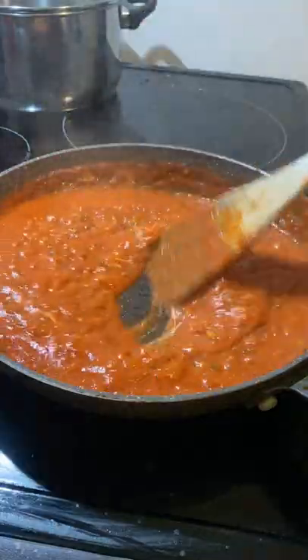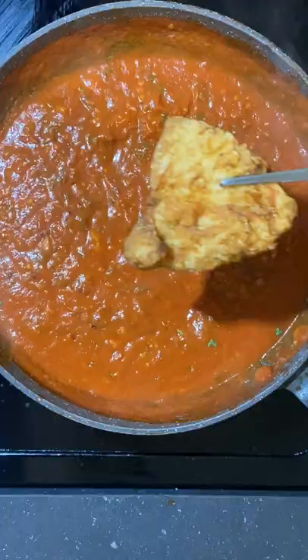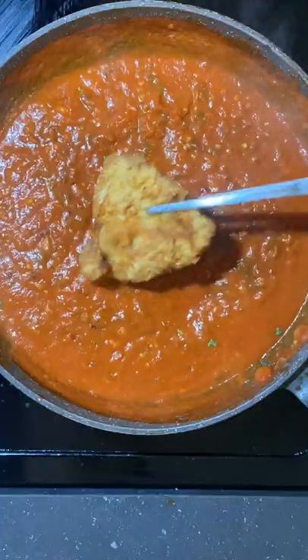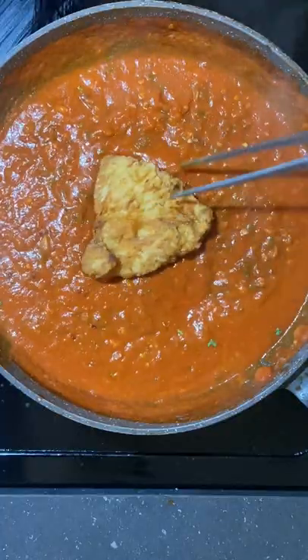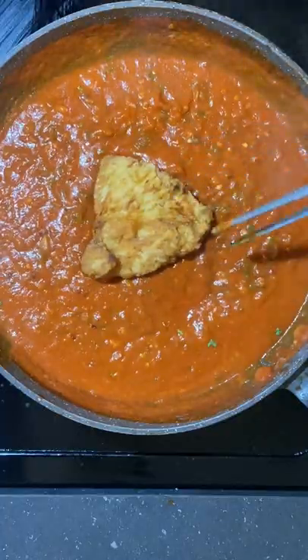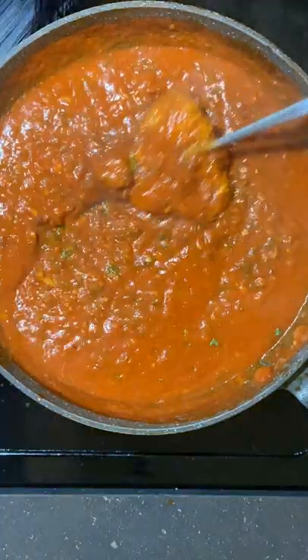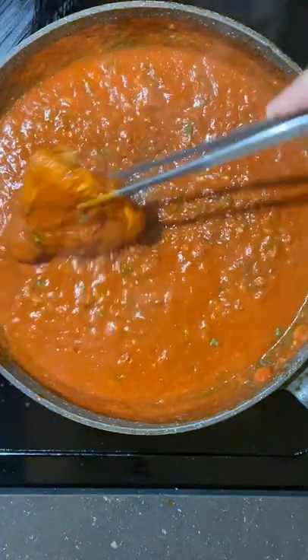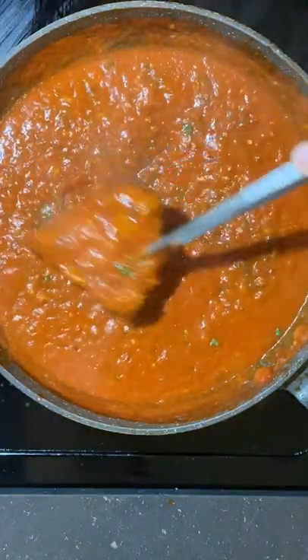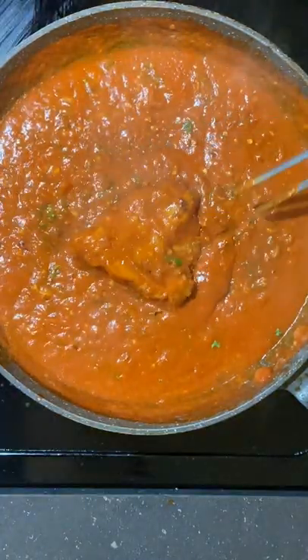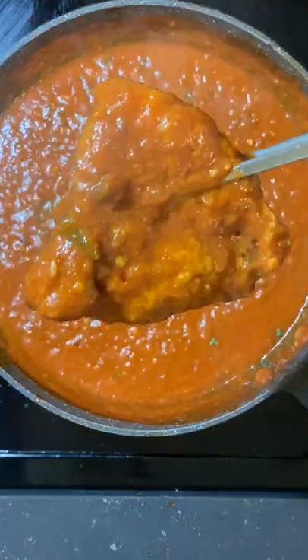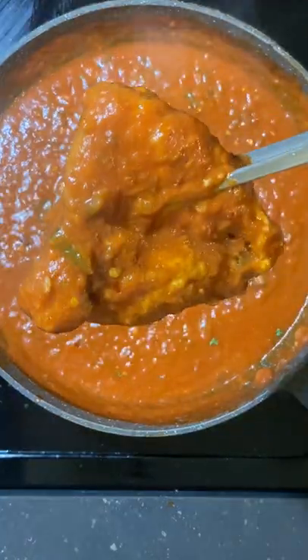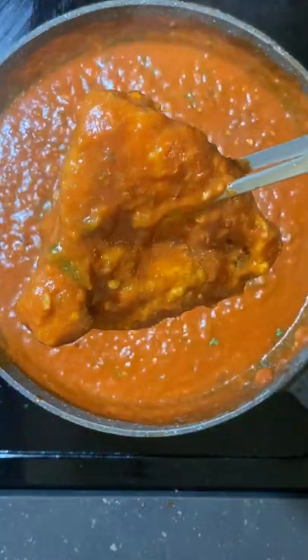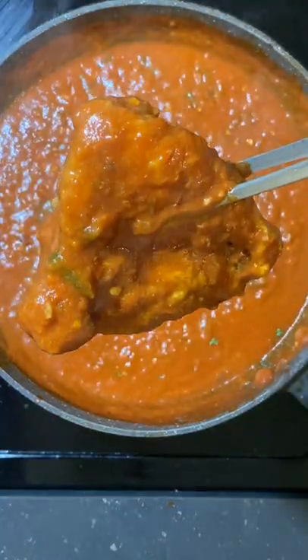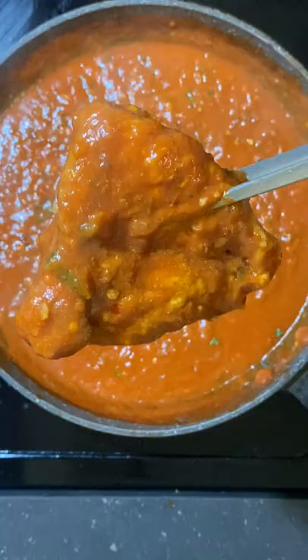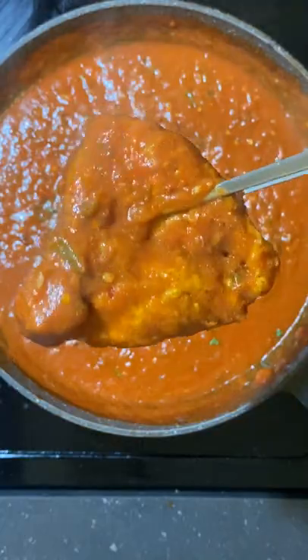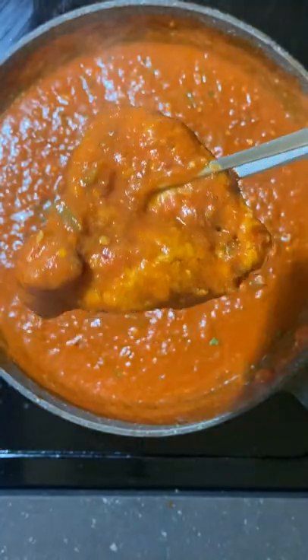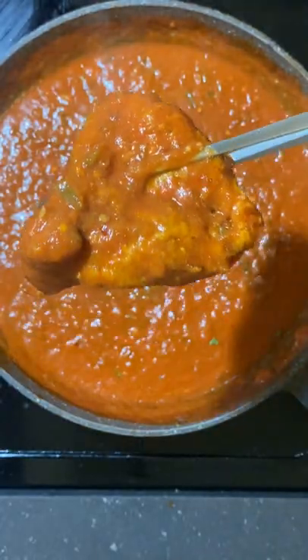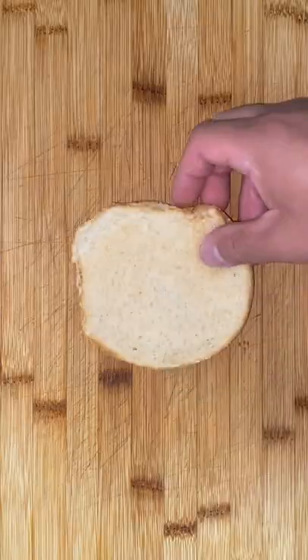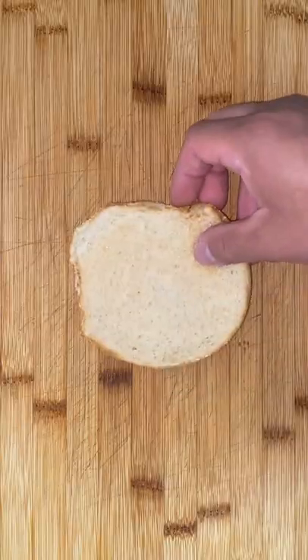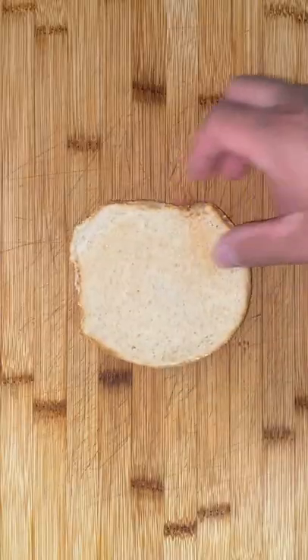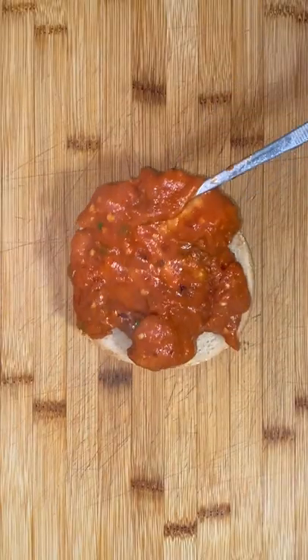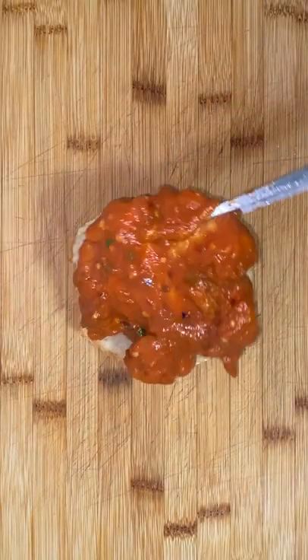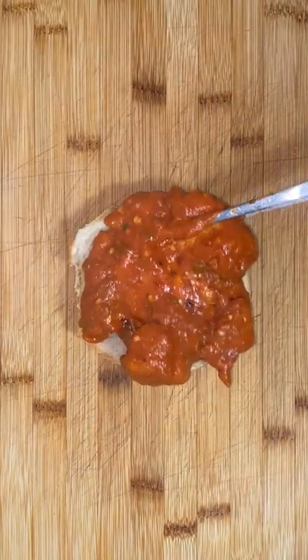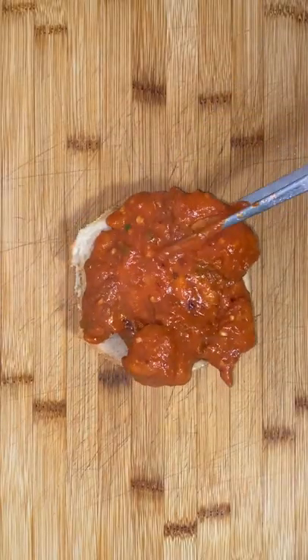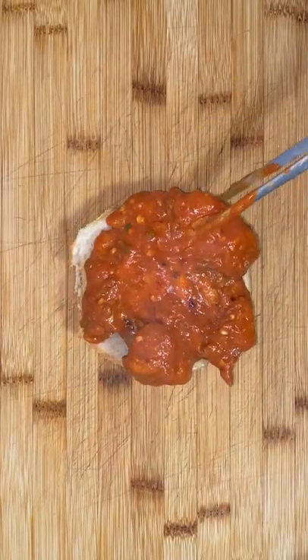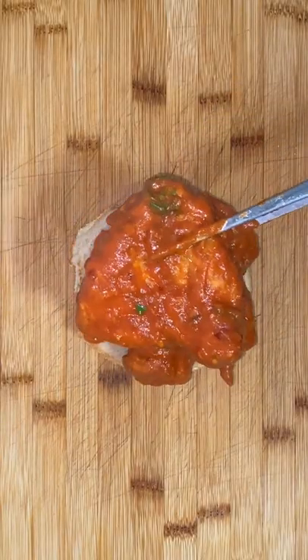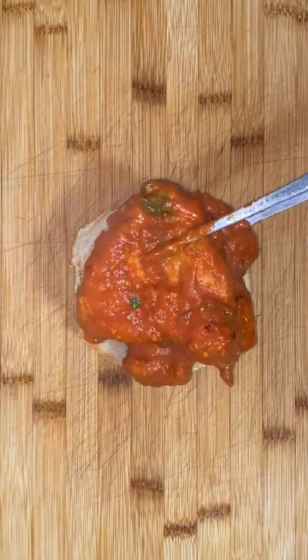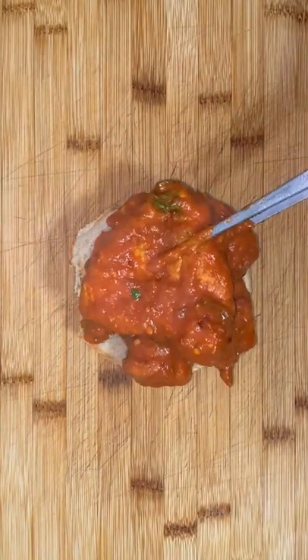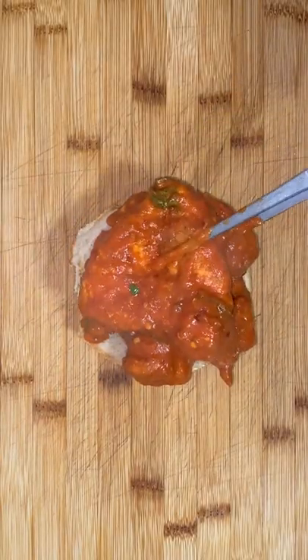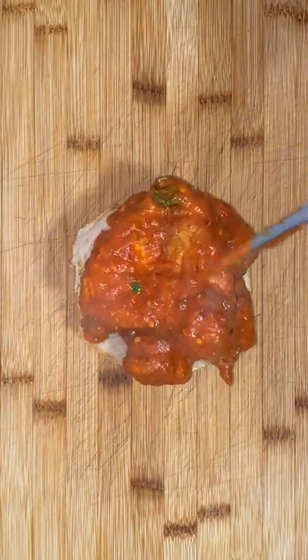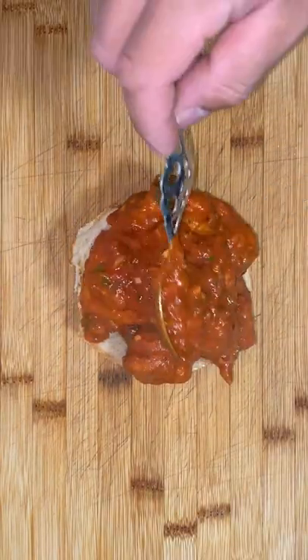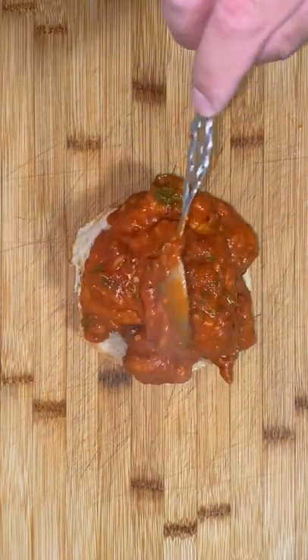Dip your chicken for a swim and smother it around in Hell's Kitchen. Get yourself some bread and layer it up like Lego. Keep in mind, the extra sauce you got in the pan will be dipping sauce.